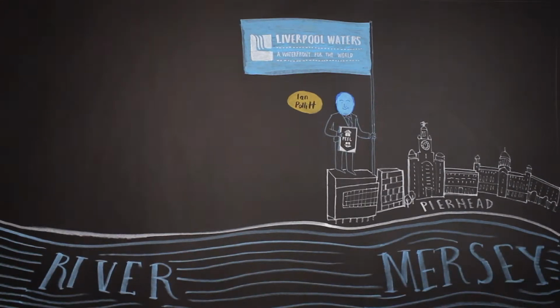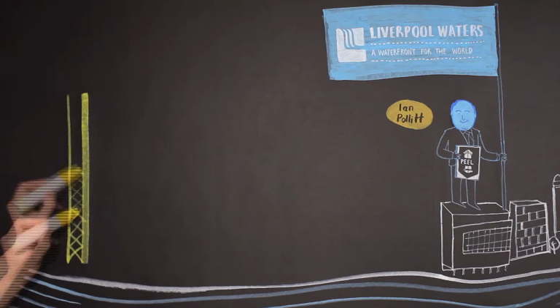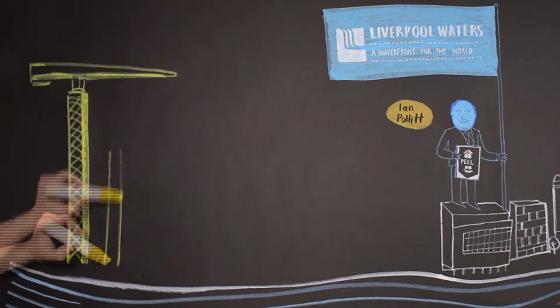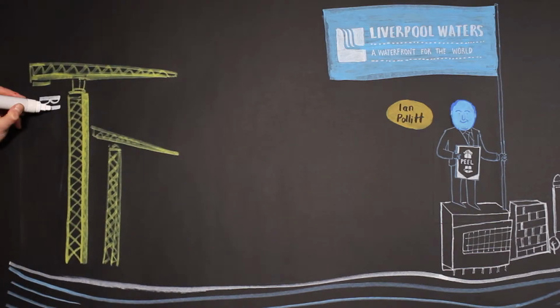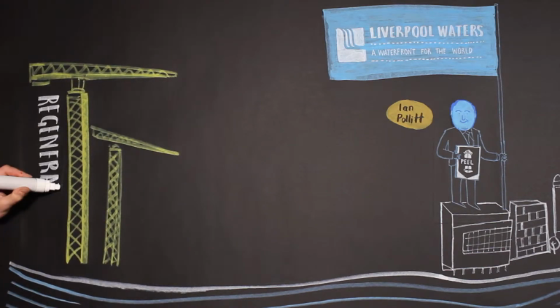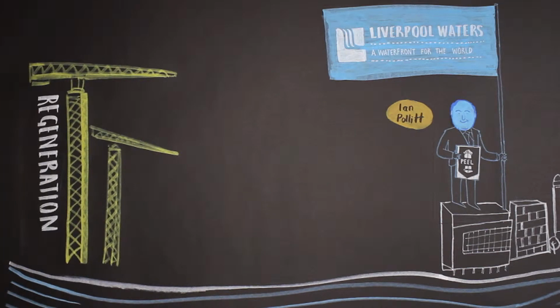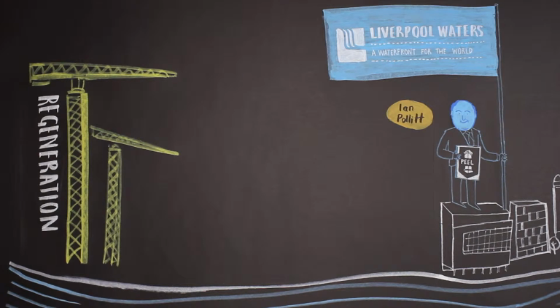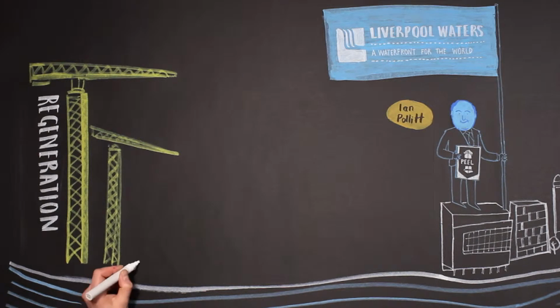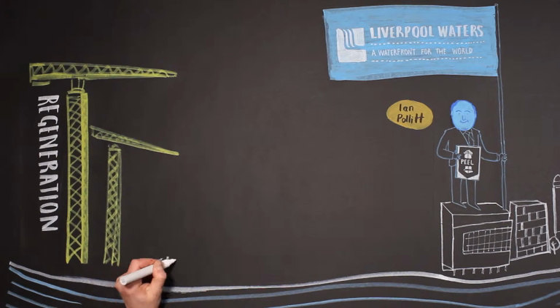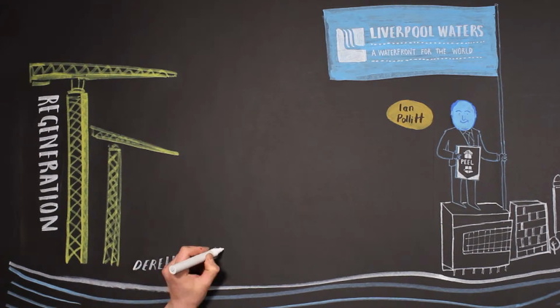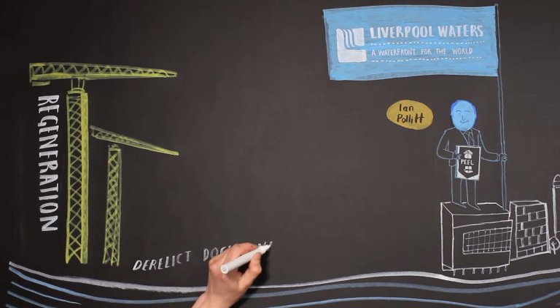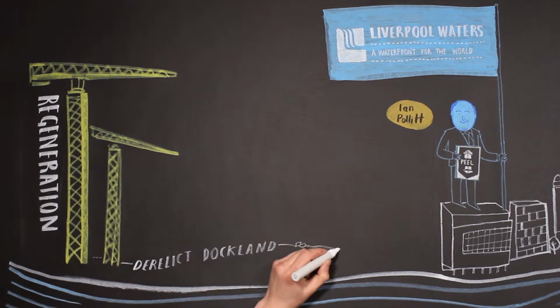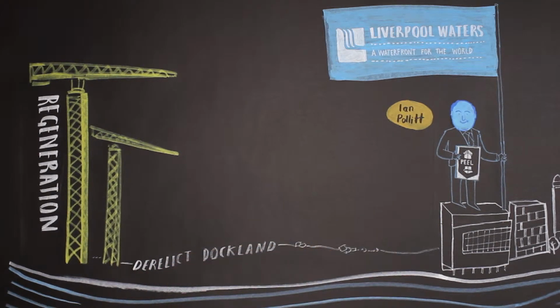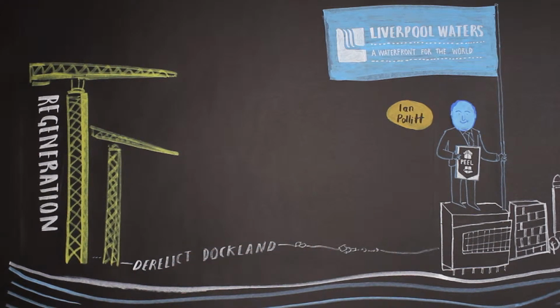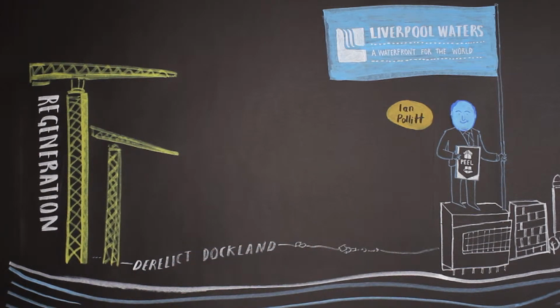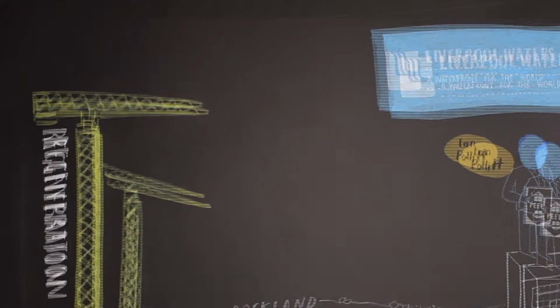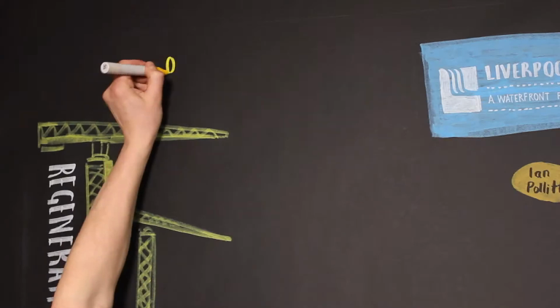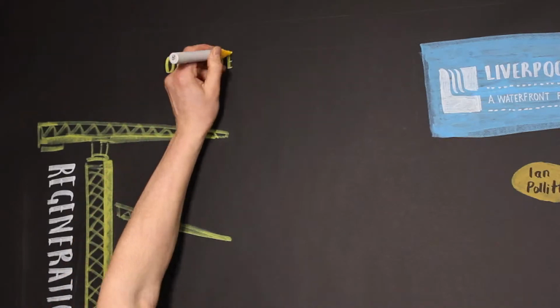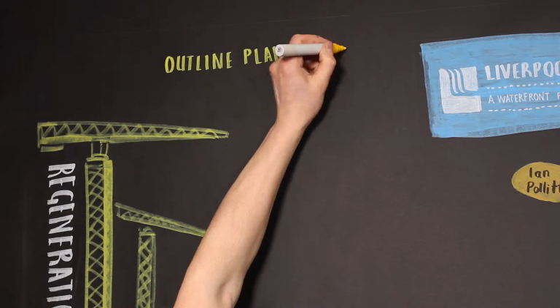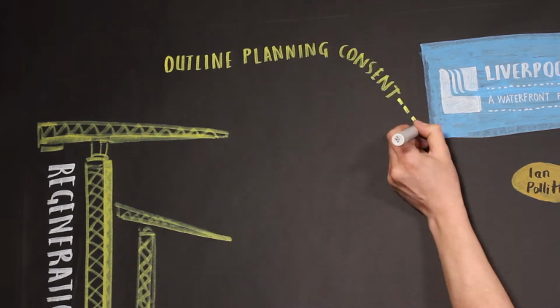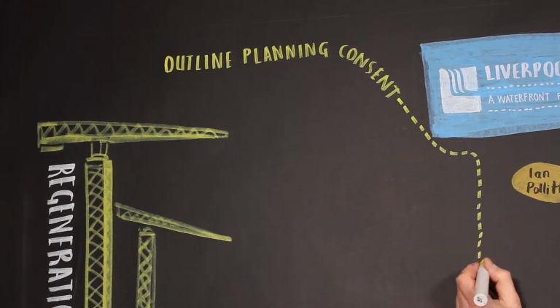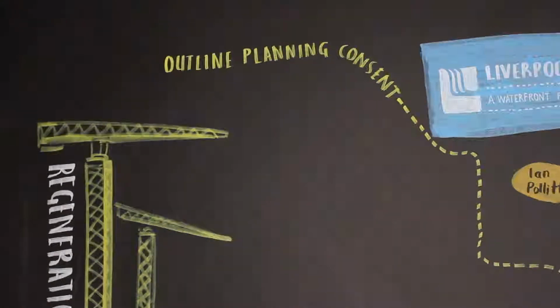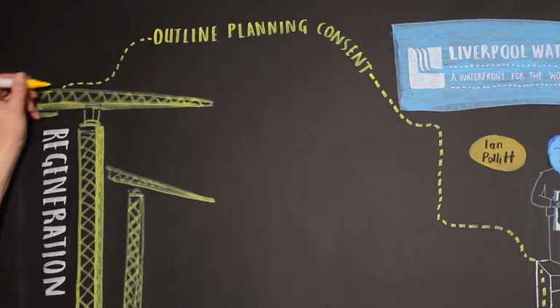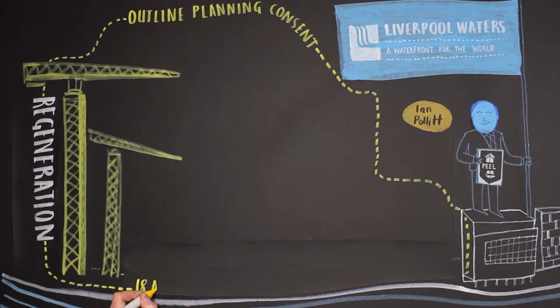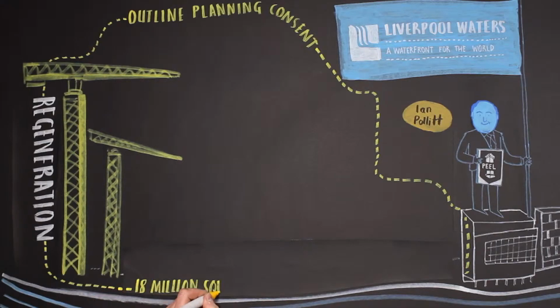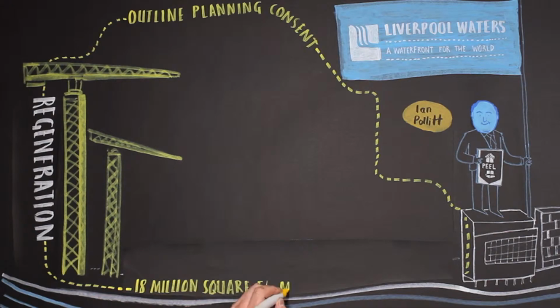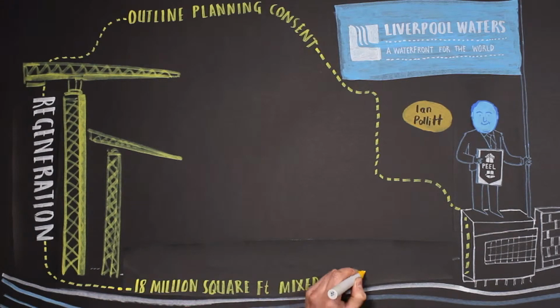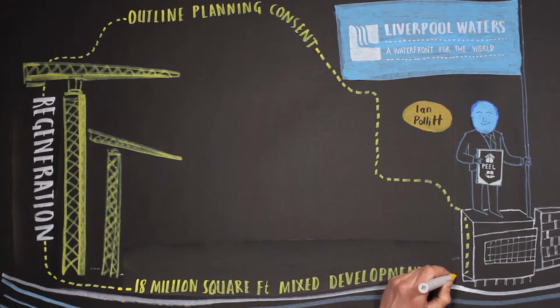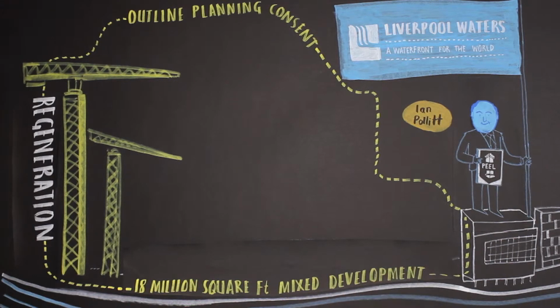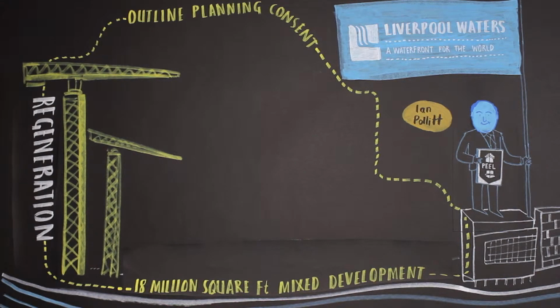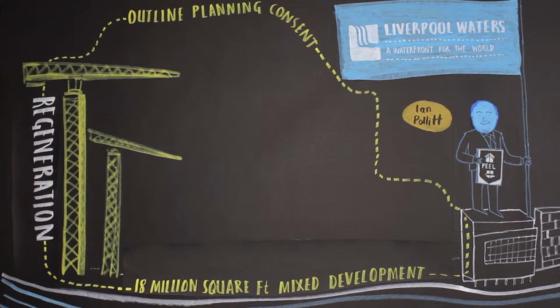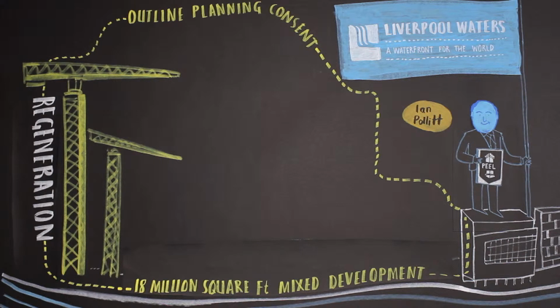The project will see the regeneration of 150 acres of derelict dockland that has remained vacant for many years. In 2013, Peel secured outline planning consent for 18 million square feet of mixed-use development contained within 88 plots.